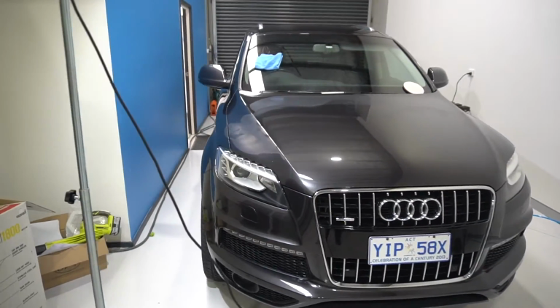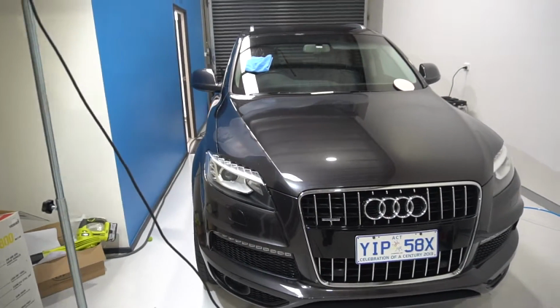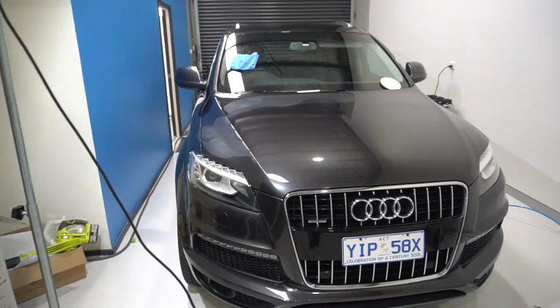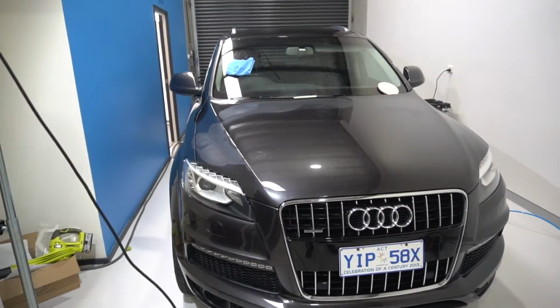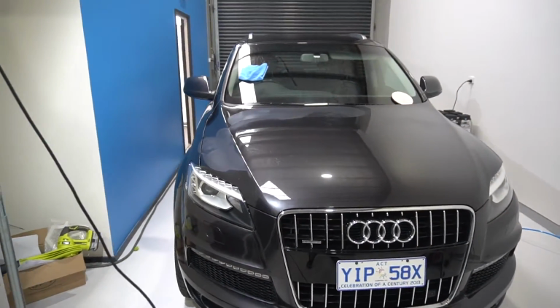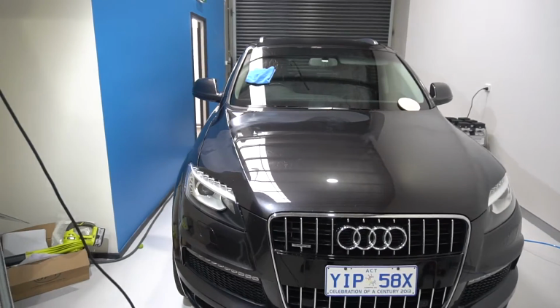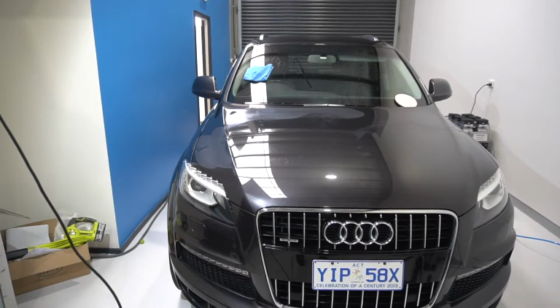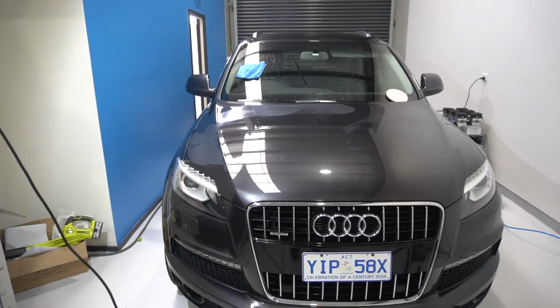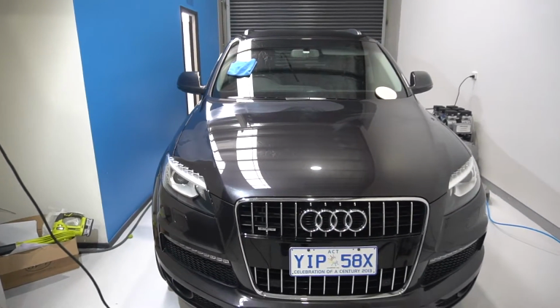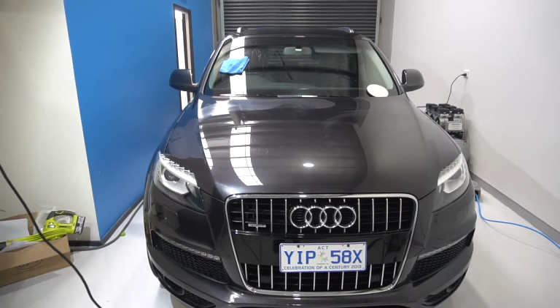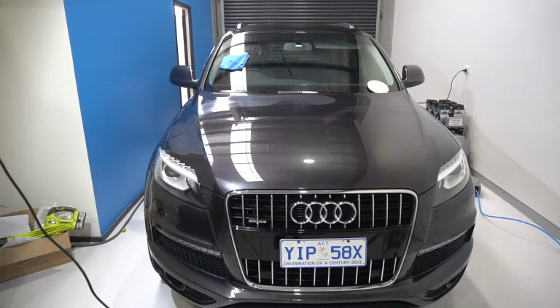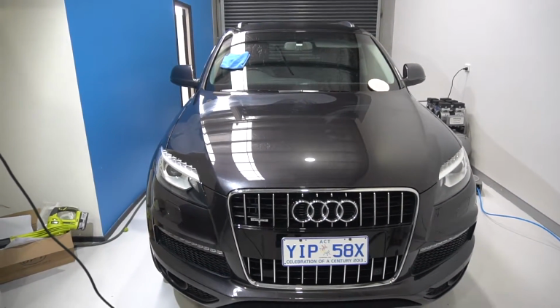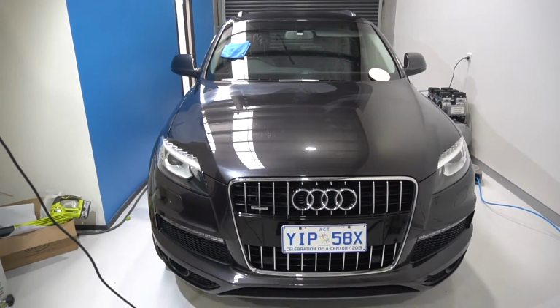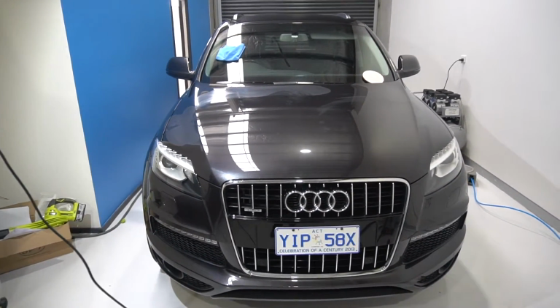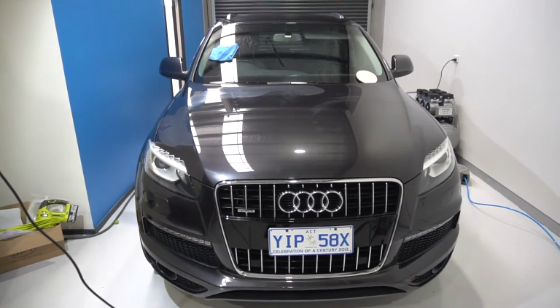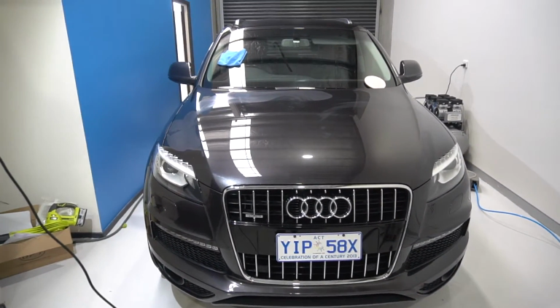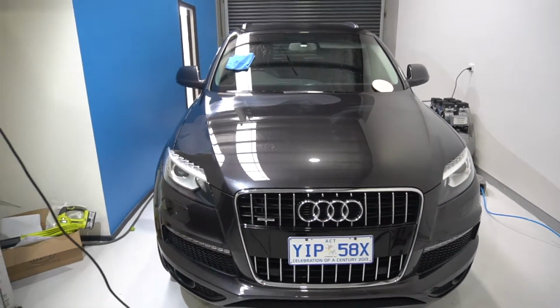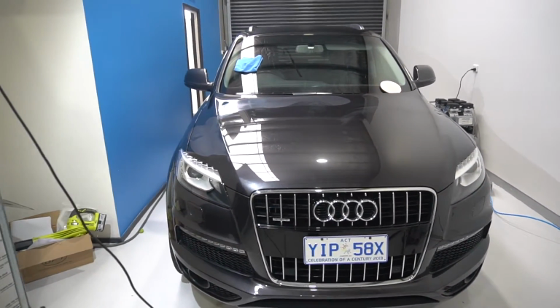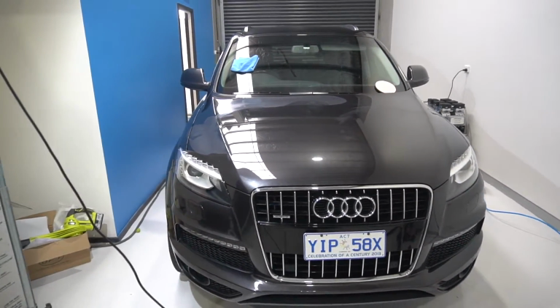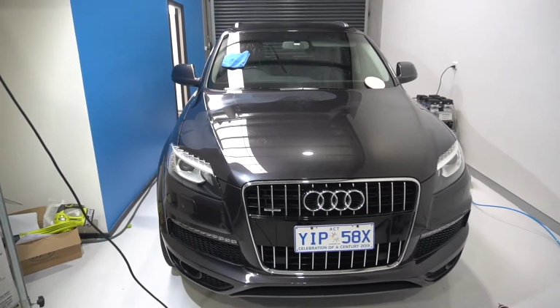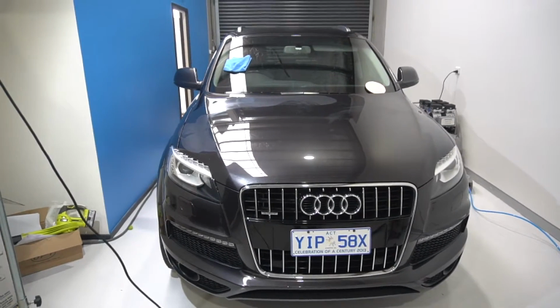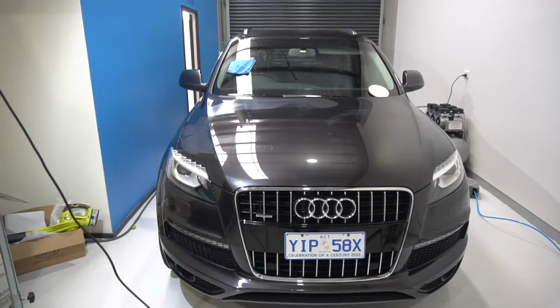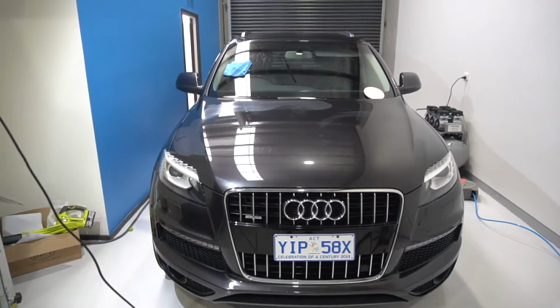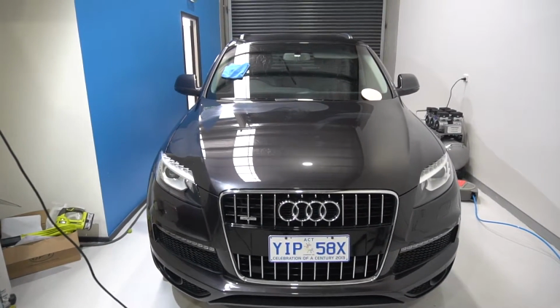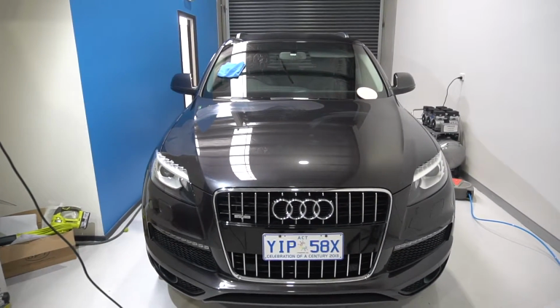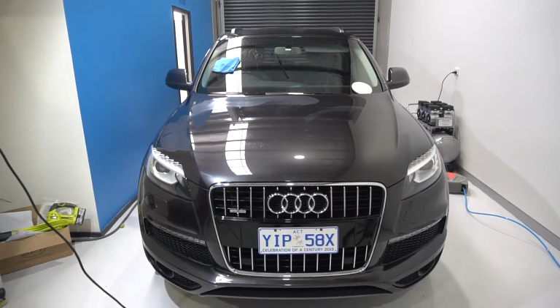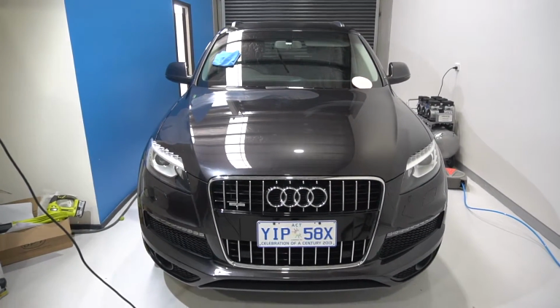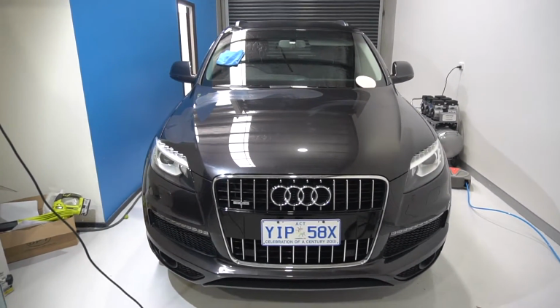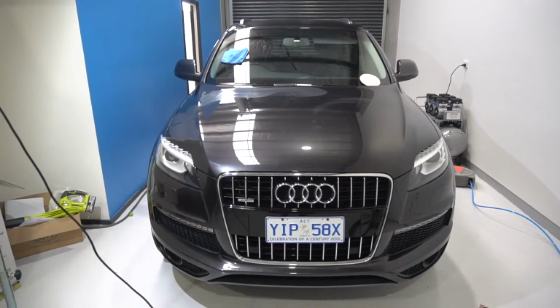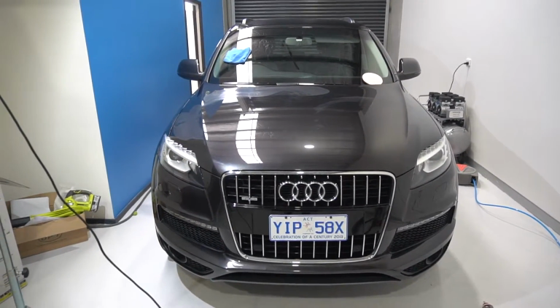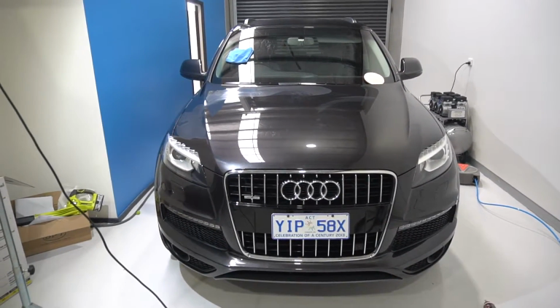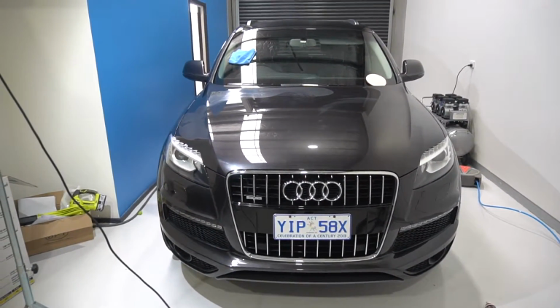So I'll finish doing the bonnet, then we'll take the car outside. I want to show you what happens to a car when it is corrected by someone who doesn't know what they're doing, and why you should never pay for cheap detailing jobs. See you soon.